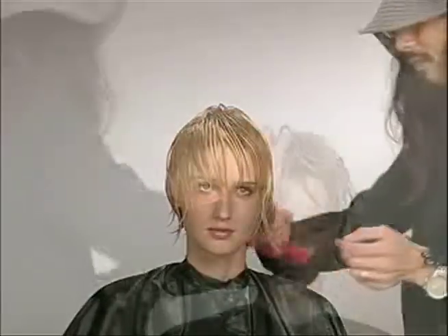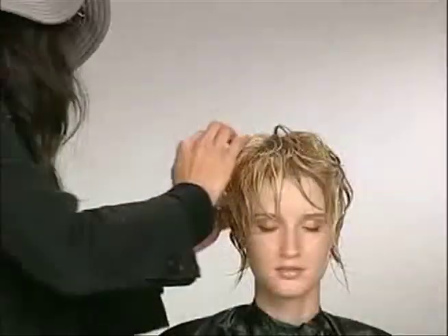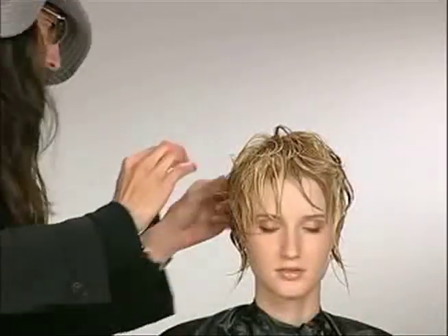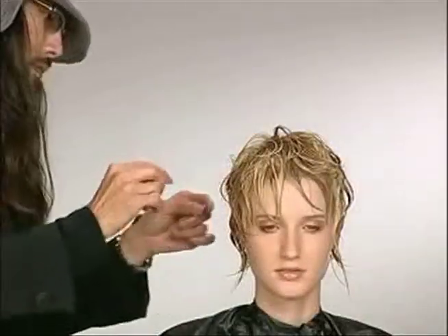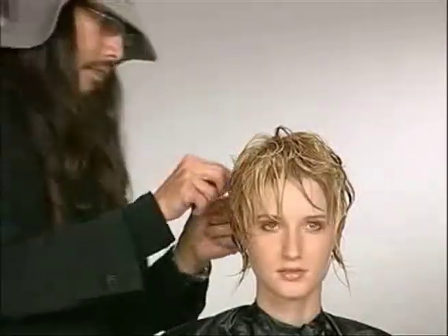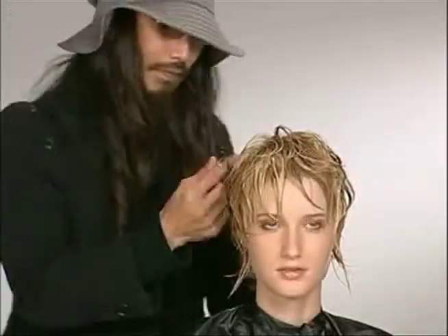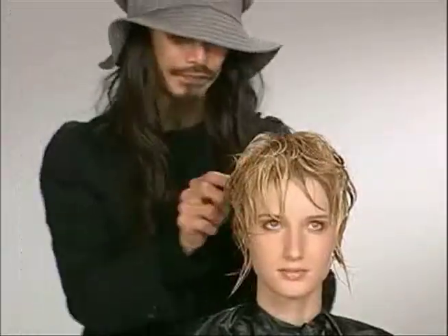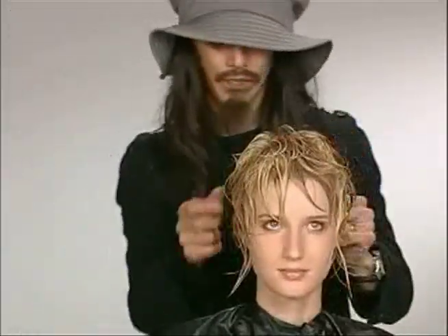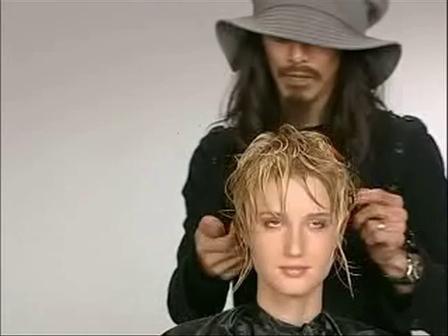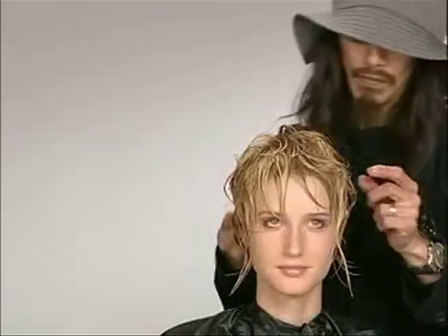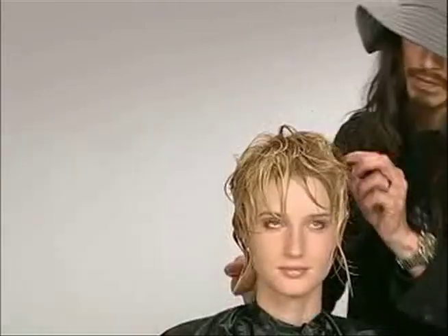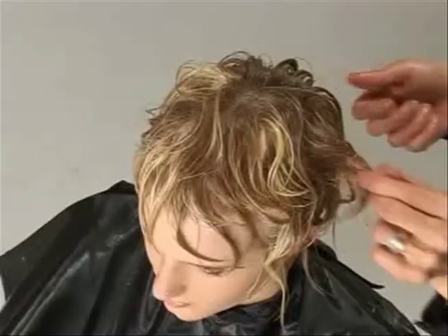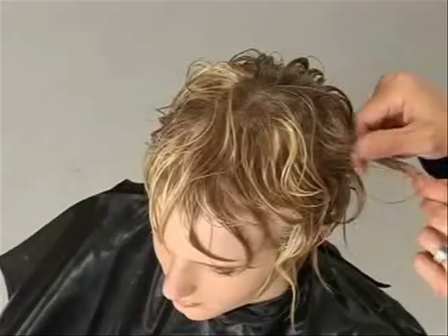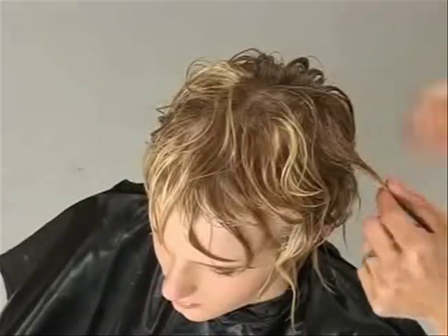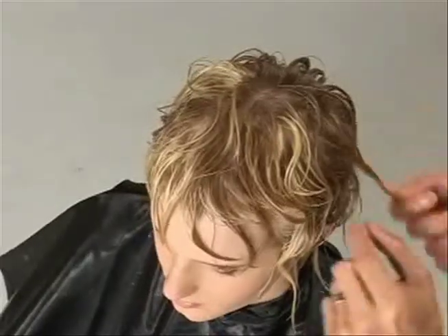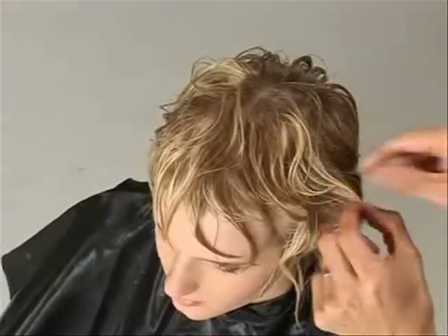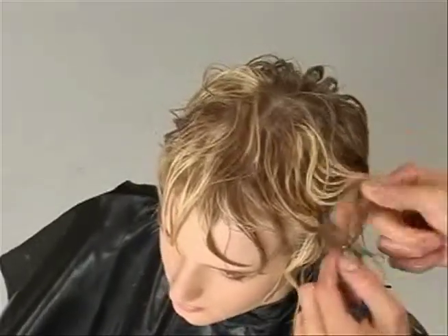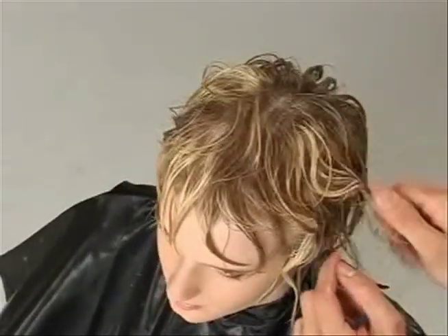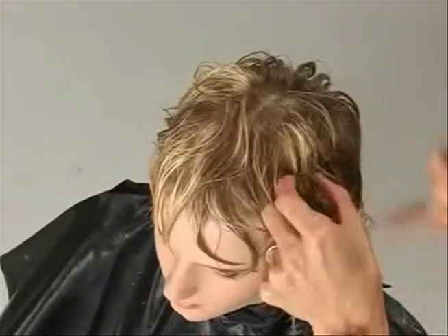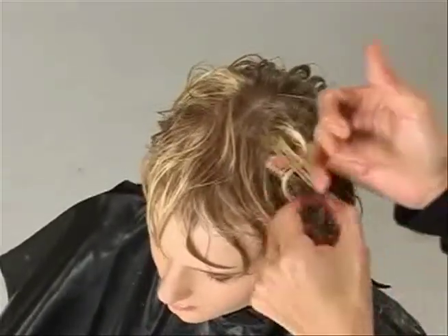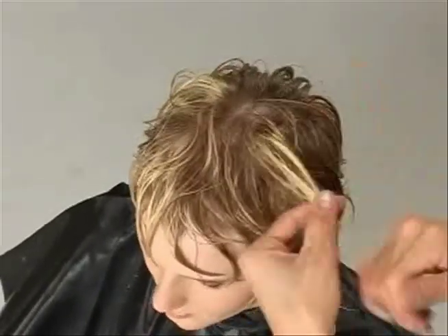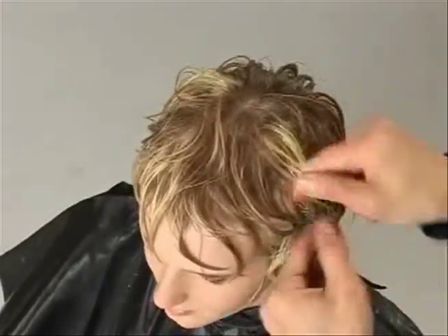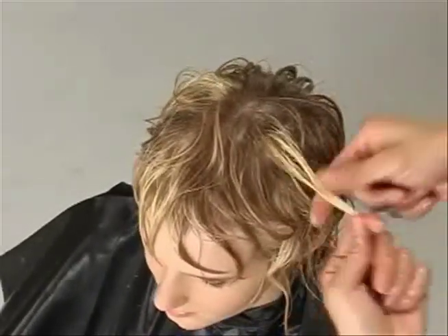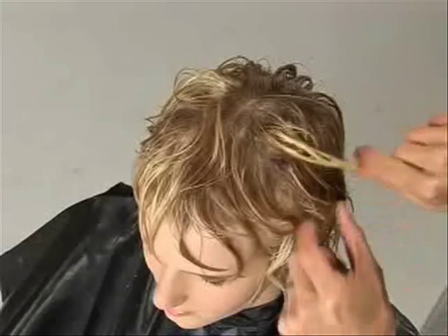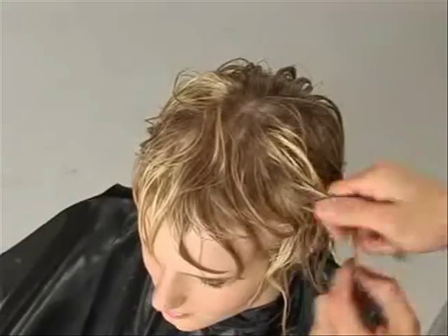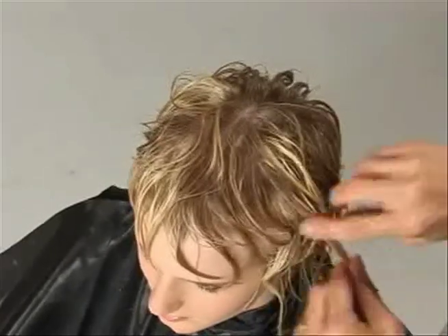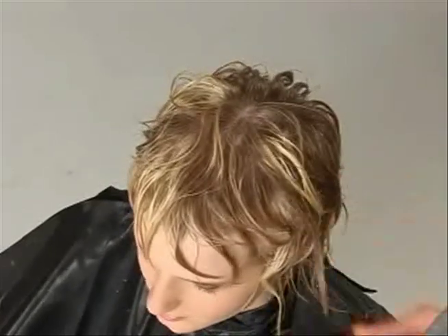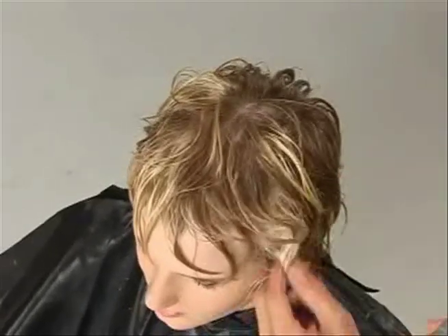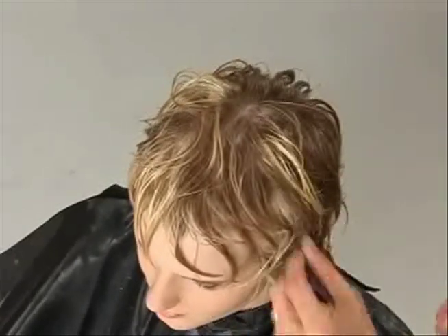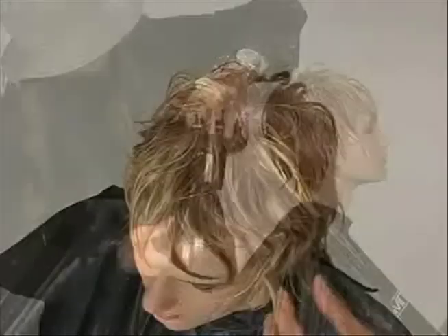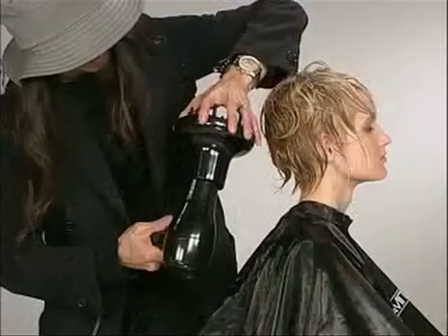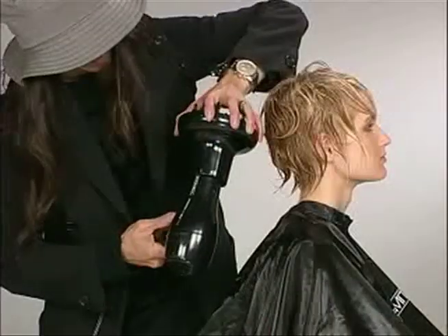Now I'm molding the hair with my fingers. I just want to see a nice texture, kind of wavy pieces — so I'll use my fingers to isolate each piece.